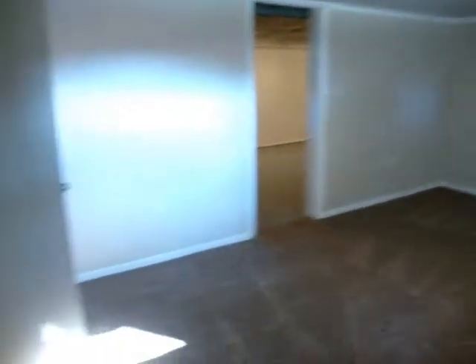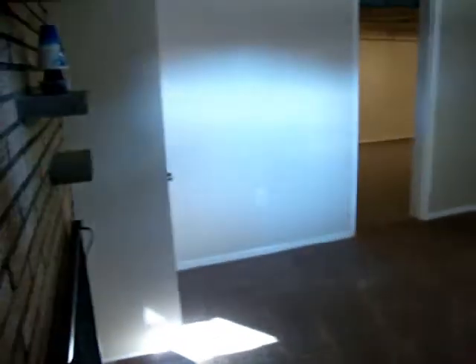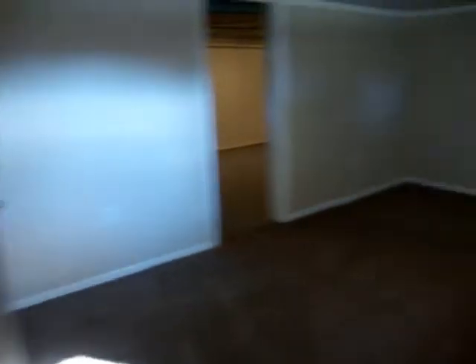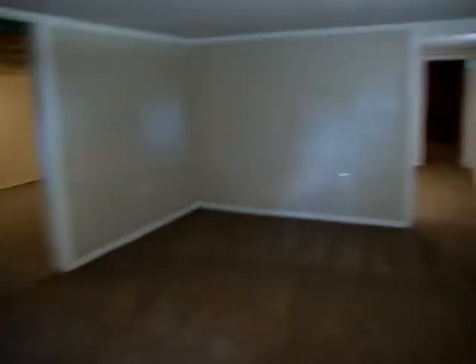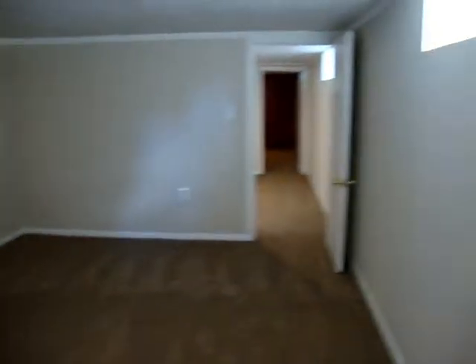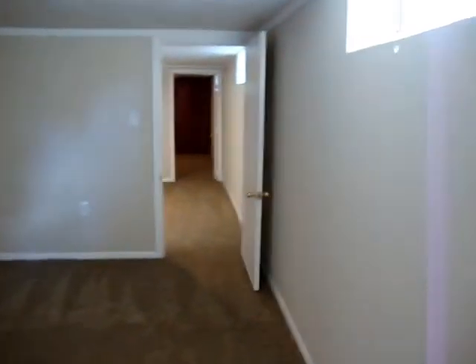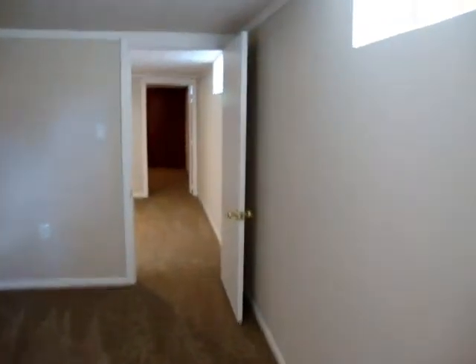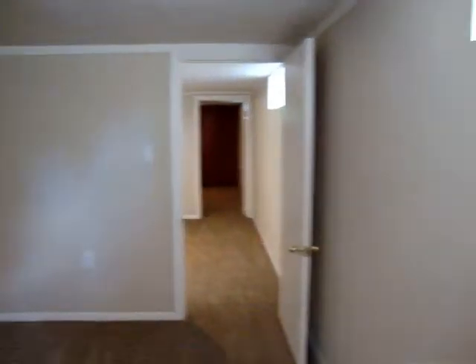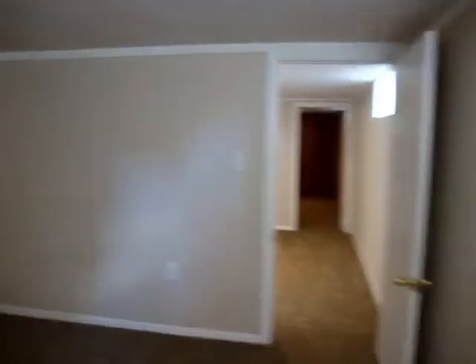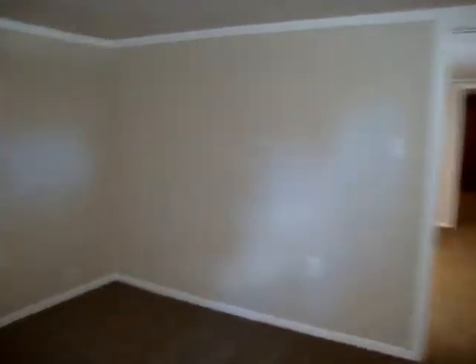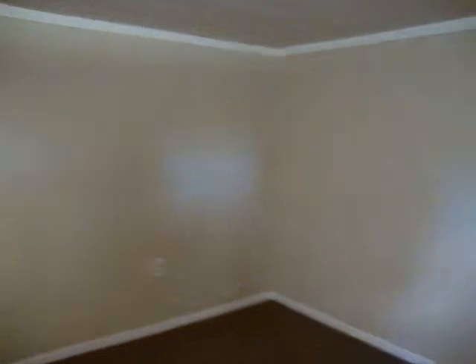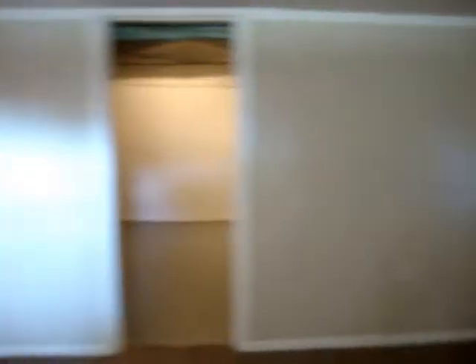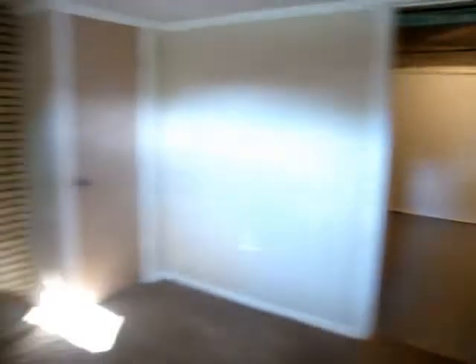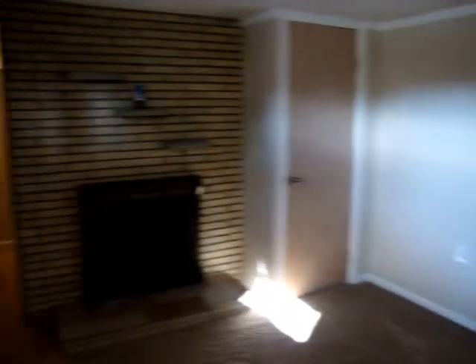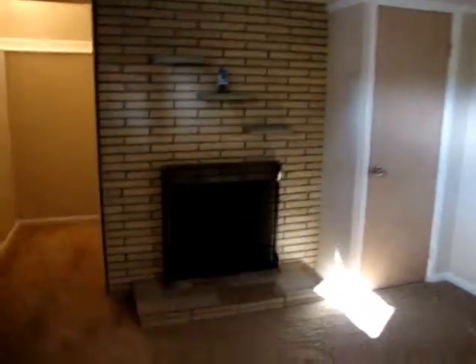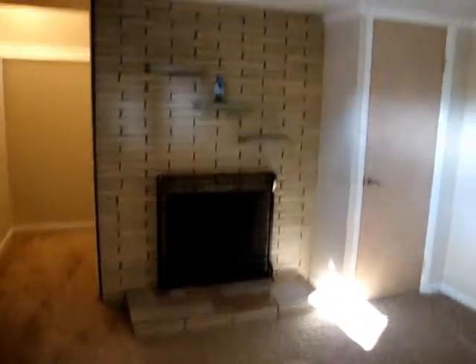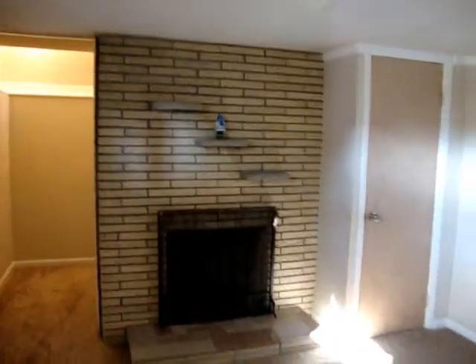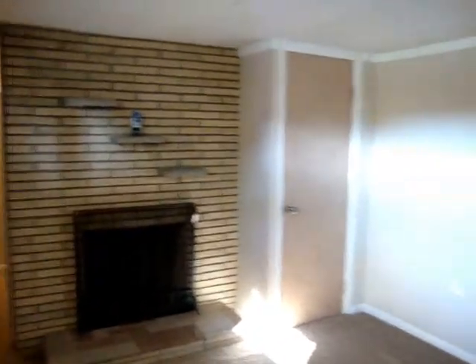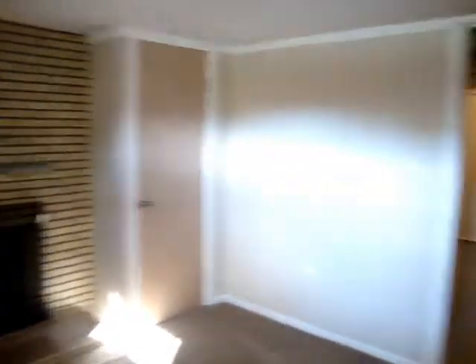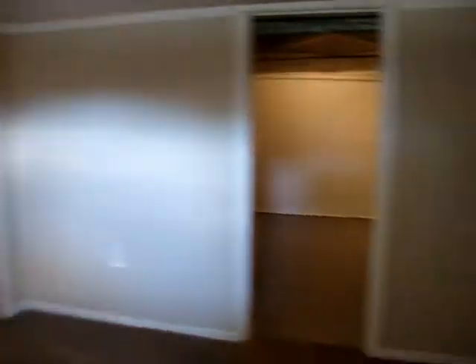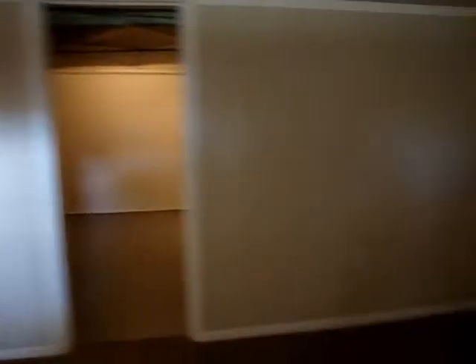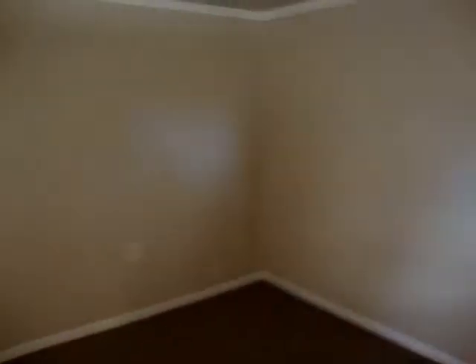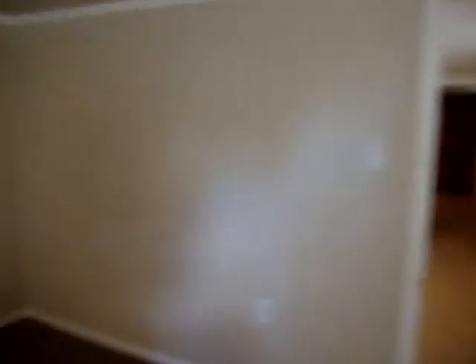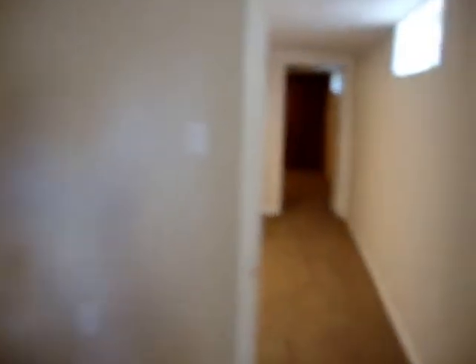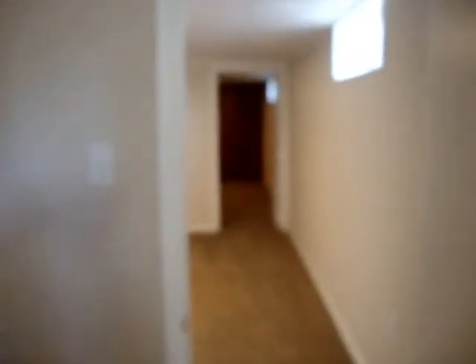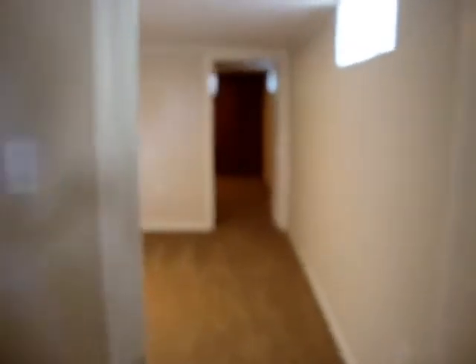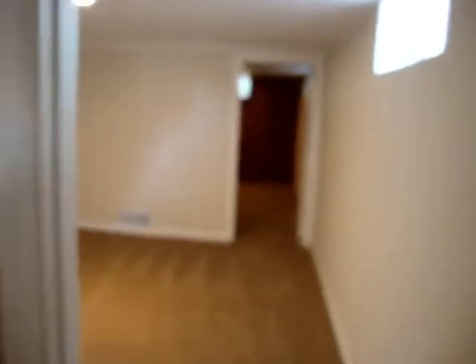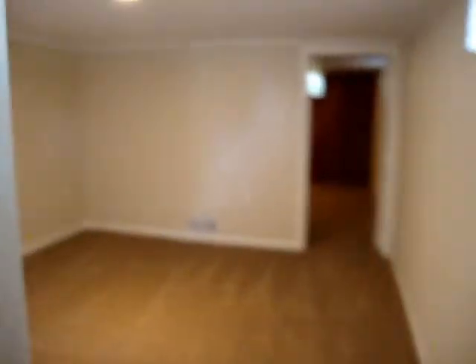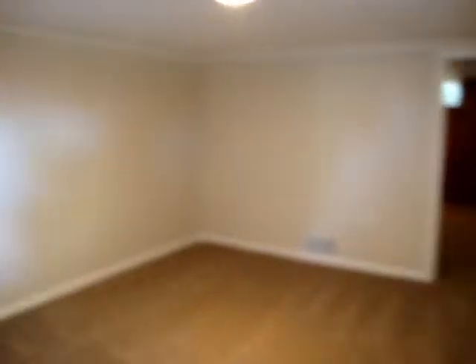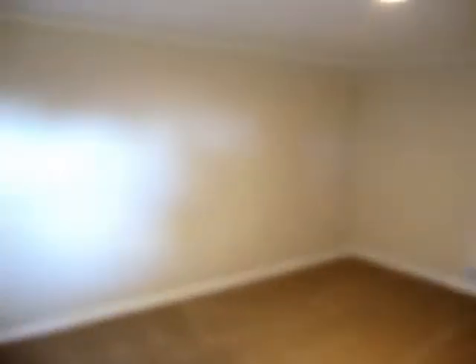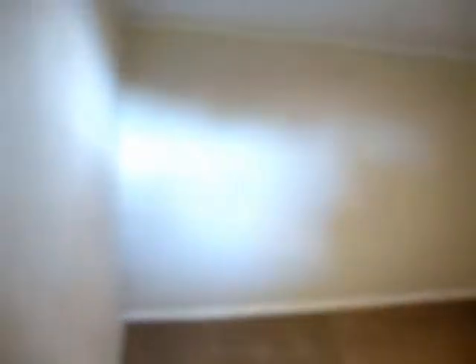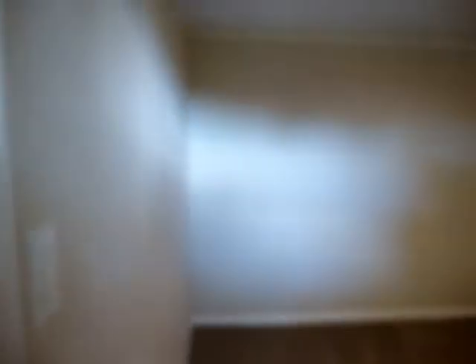As you walk into the basement, it is finished with a fireplace. There are two fireplaces in this home. Here's the second finished room.